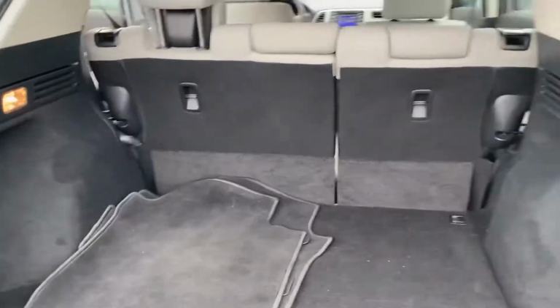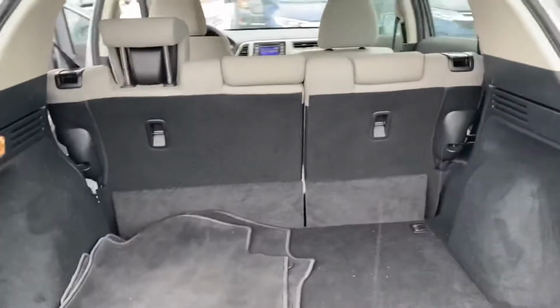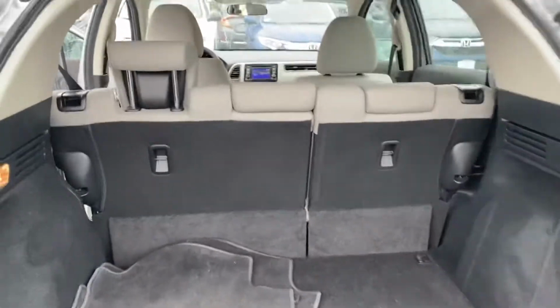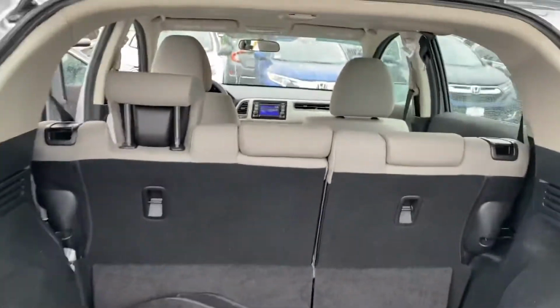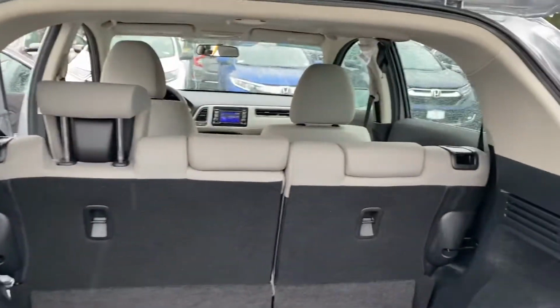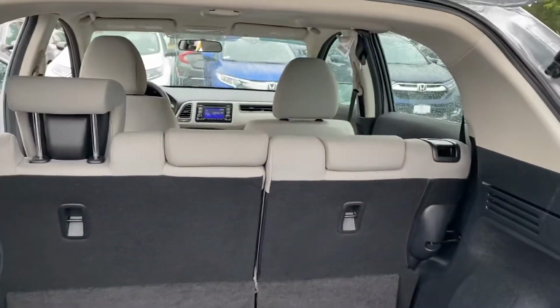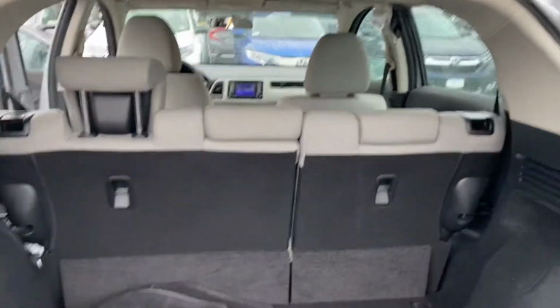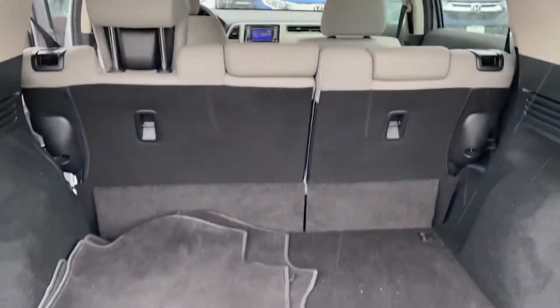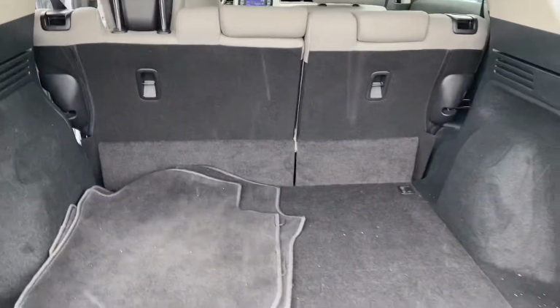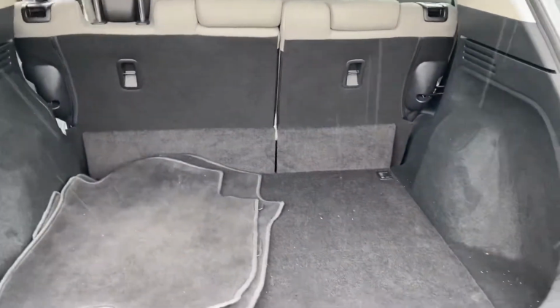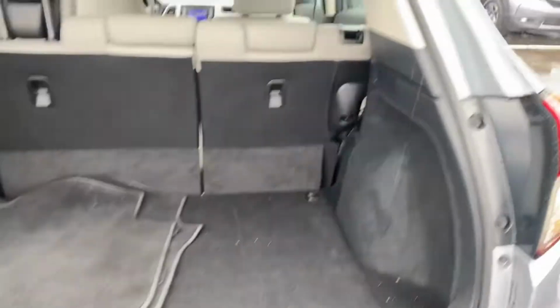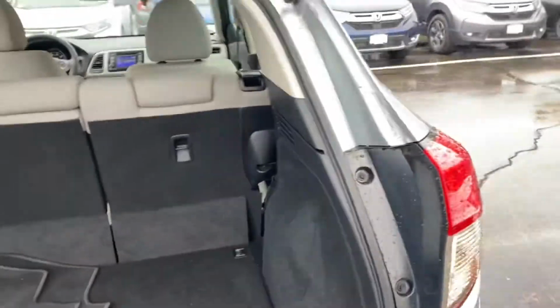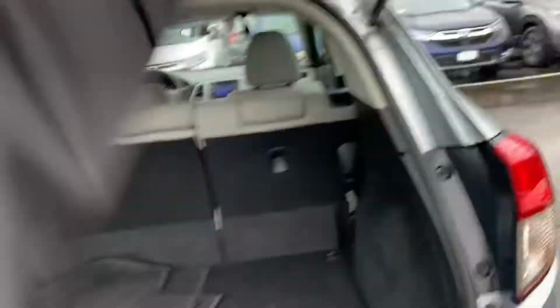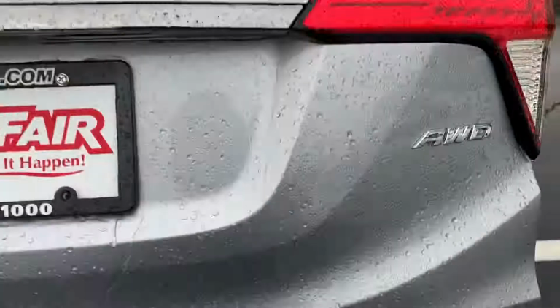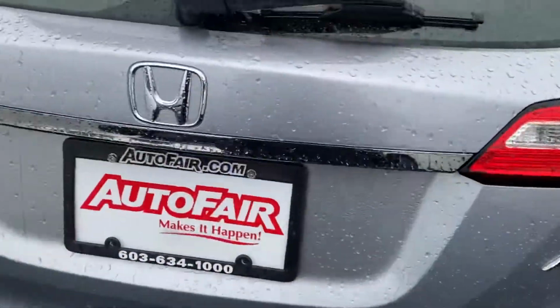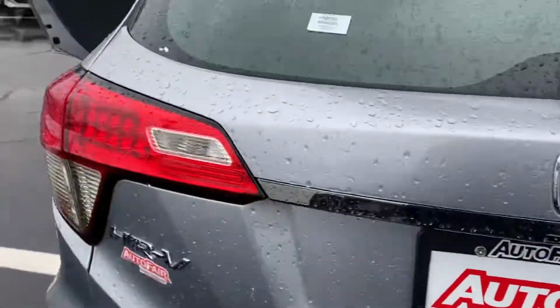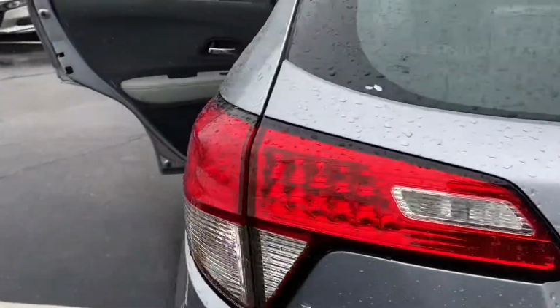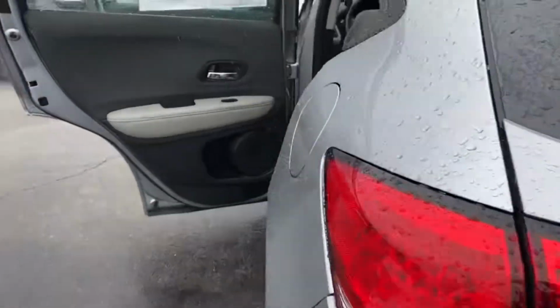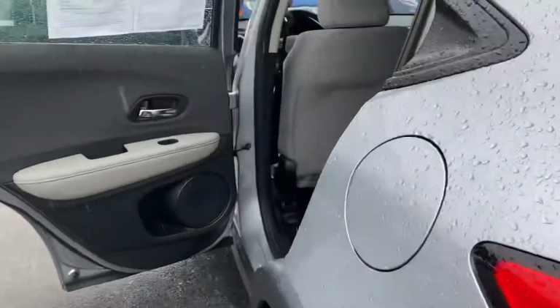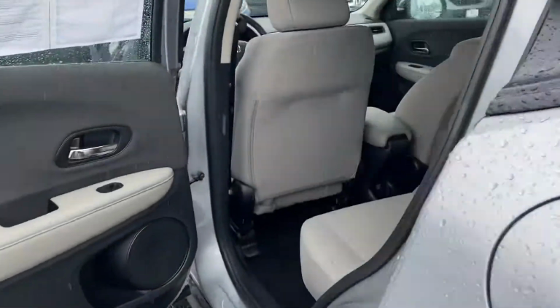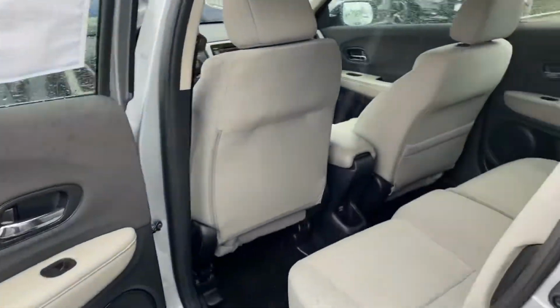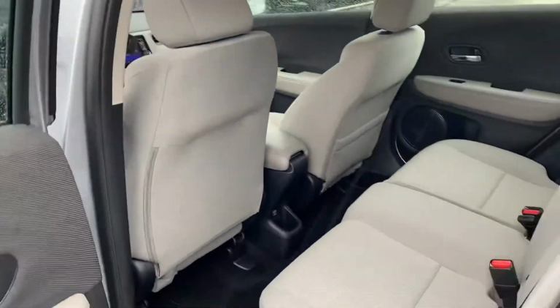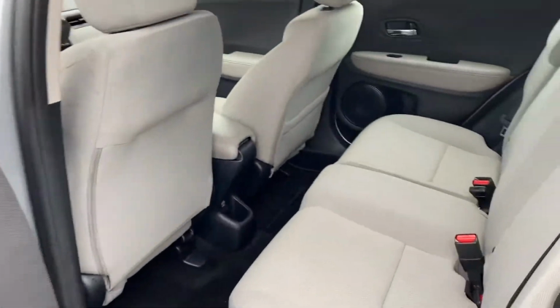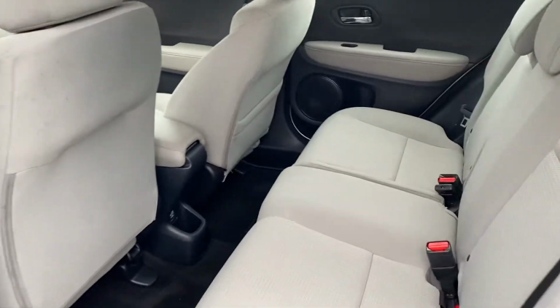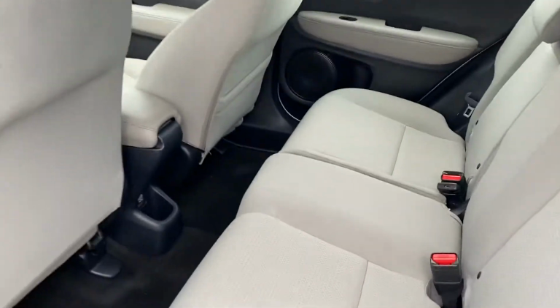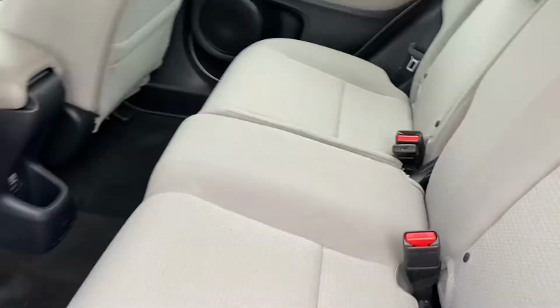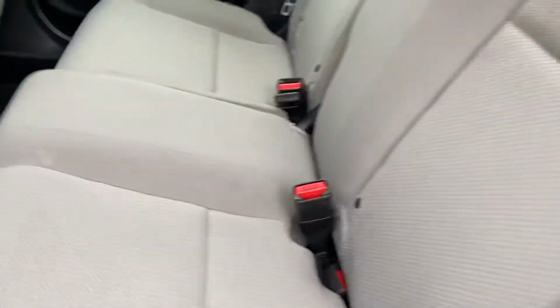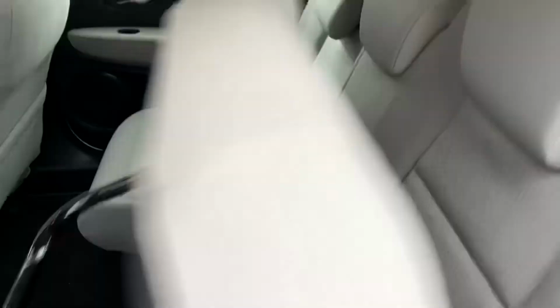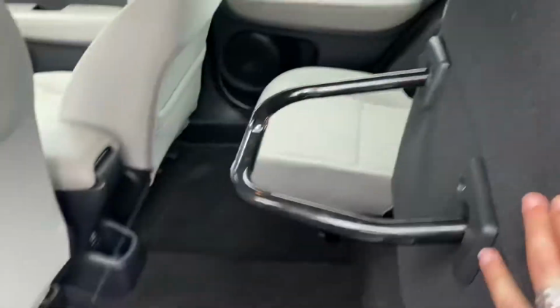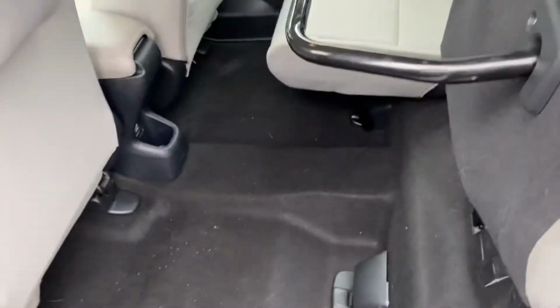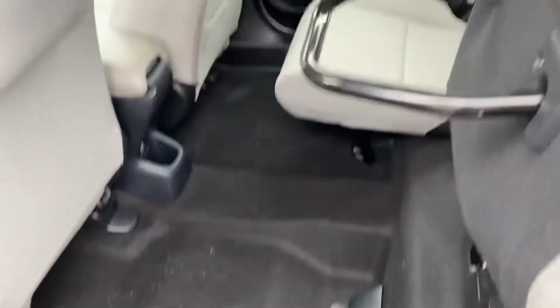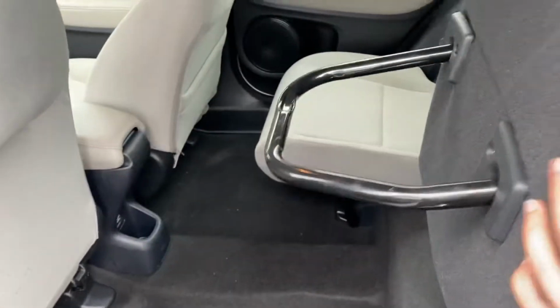Spacious trunk — the seats do fold down in a 60-40 split. Spacious back seat, and the back seats do fold up like this as well.